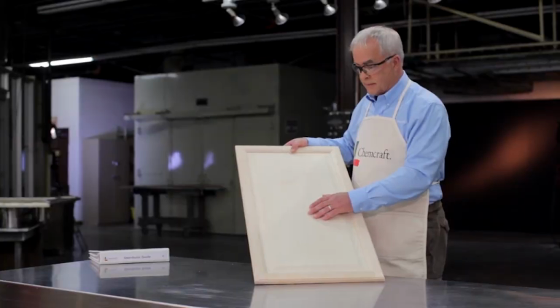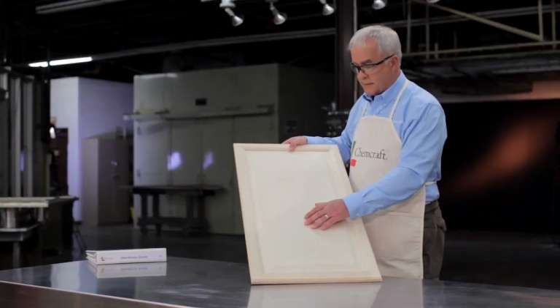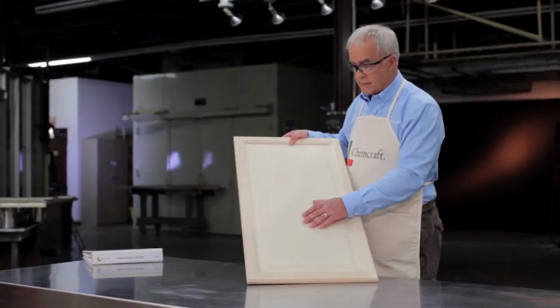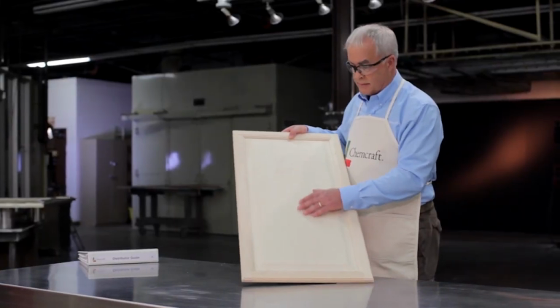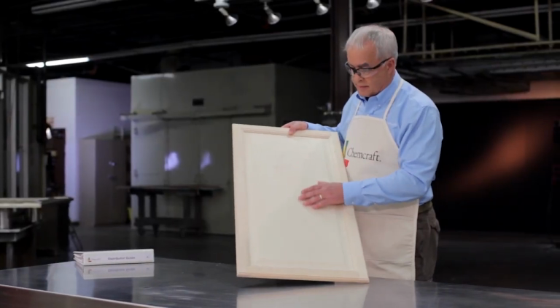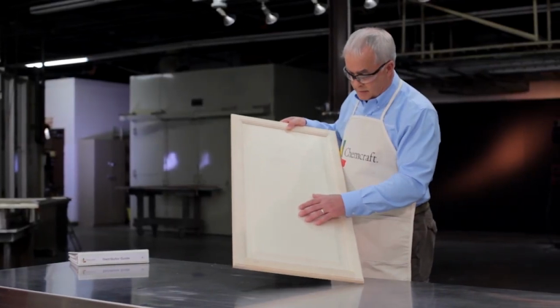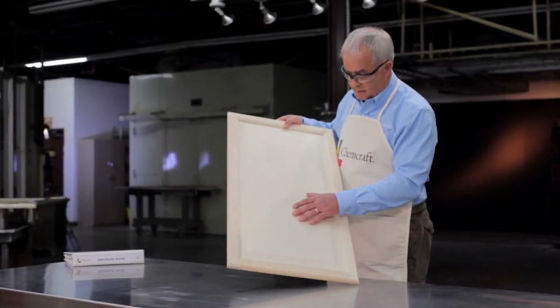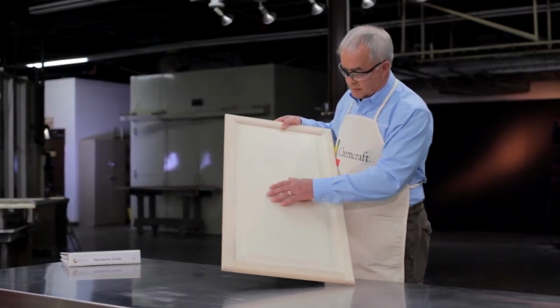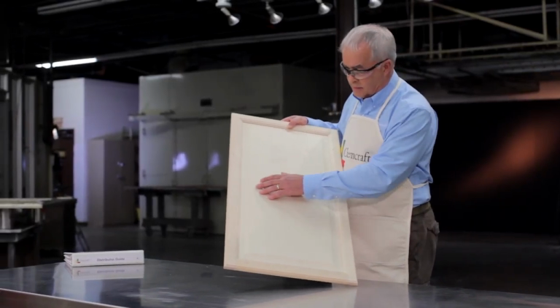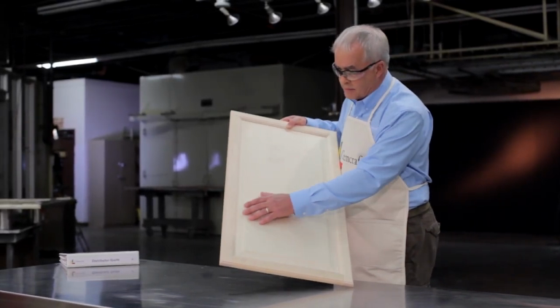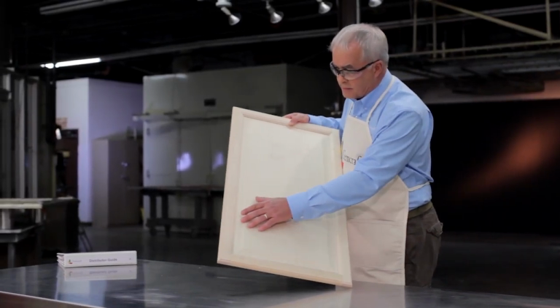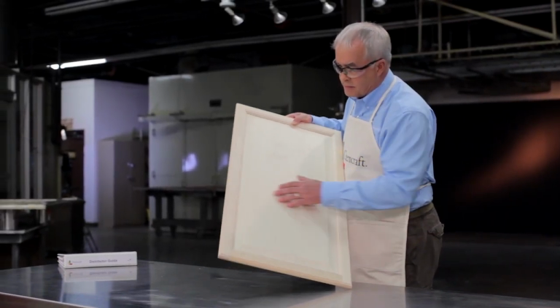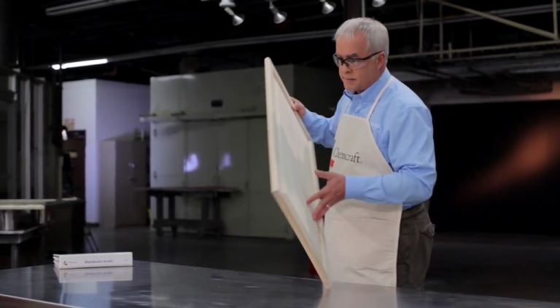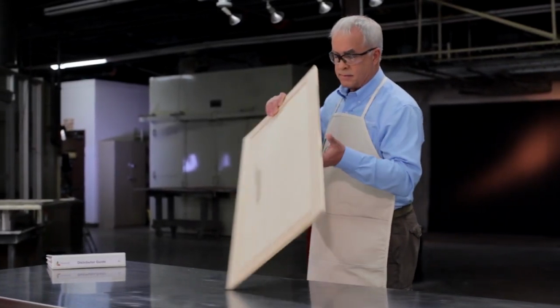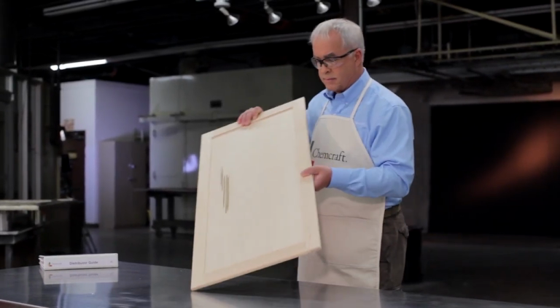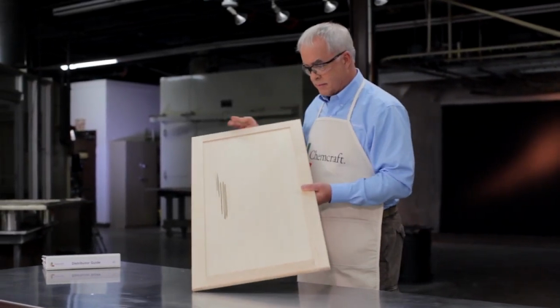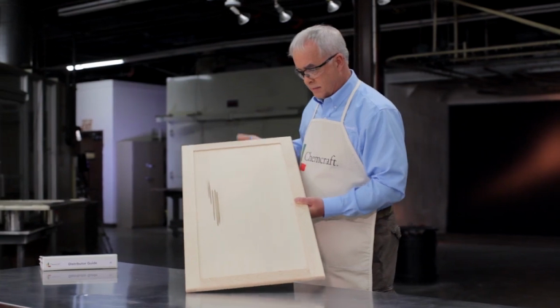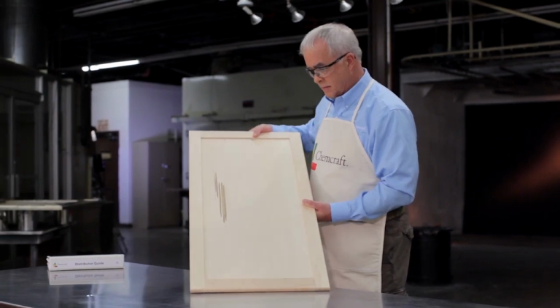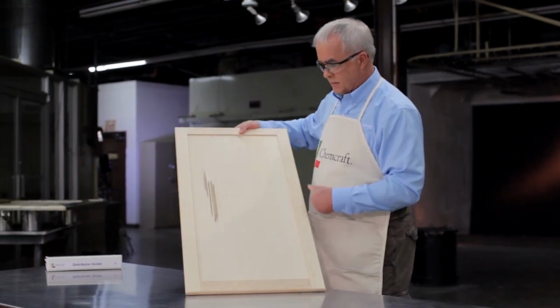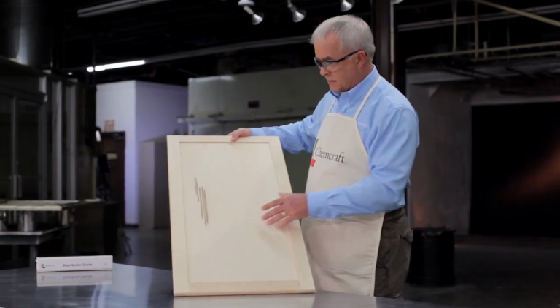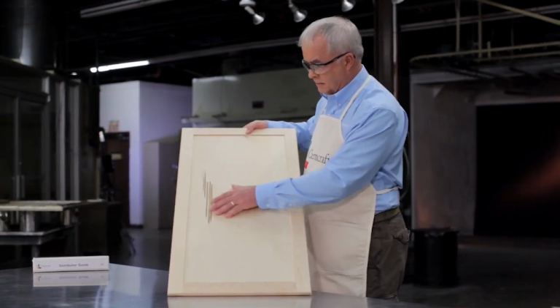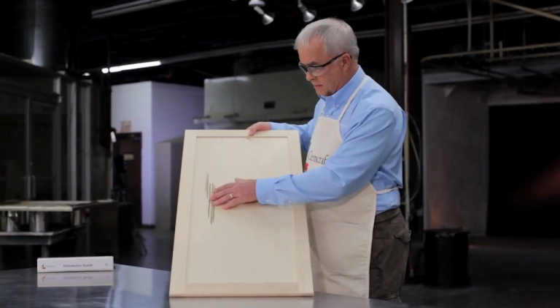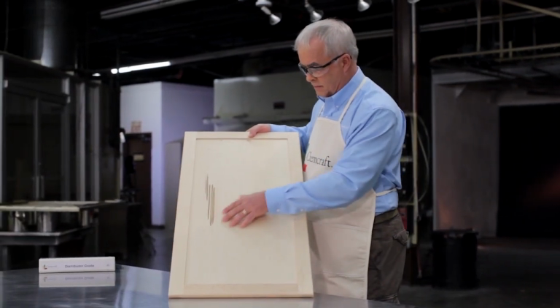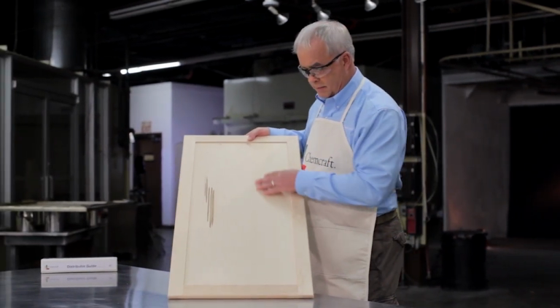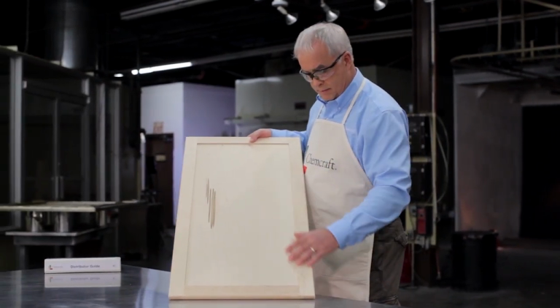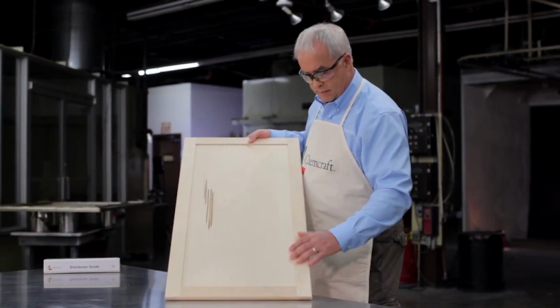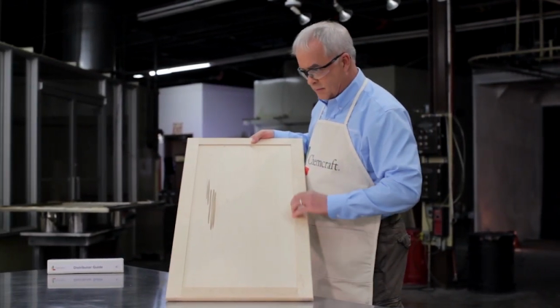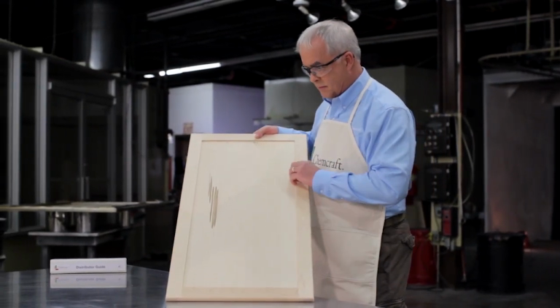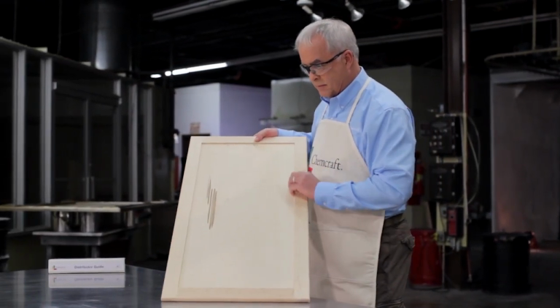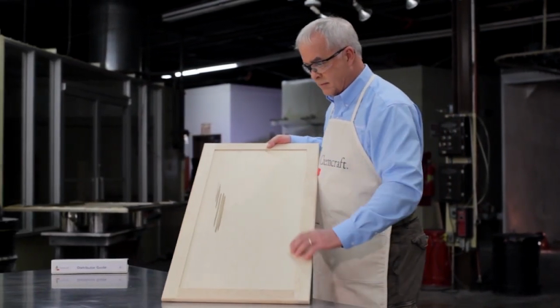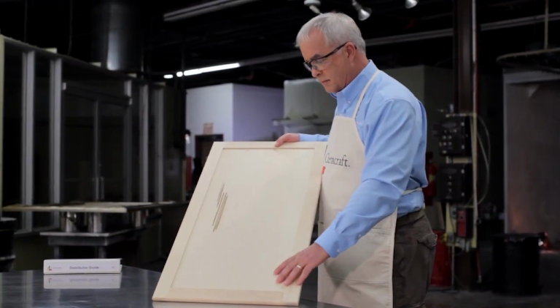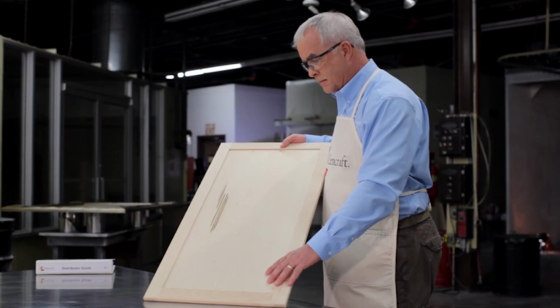The first step is to identify the type of wood you will be sanding. Harder species of wood require a more aggressive sandpaper grit, while softer ones require a less aggressive grit.